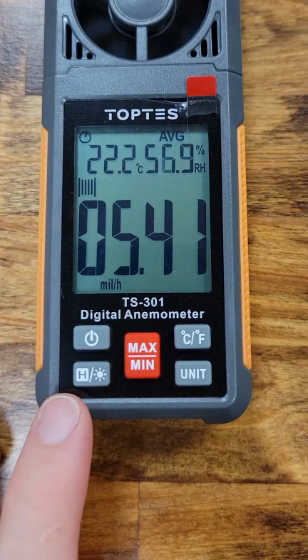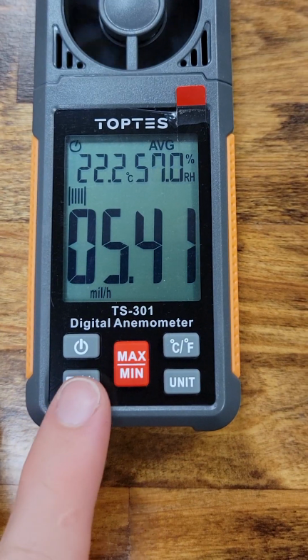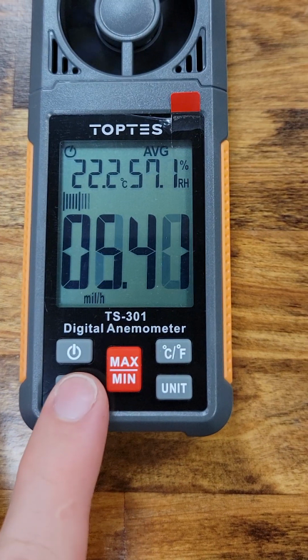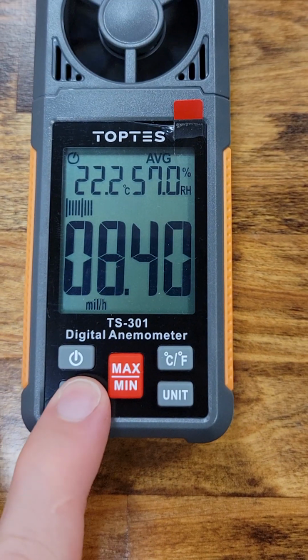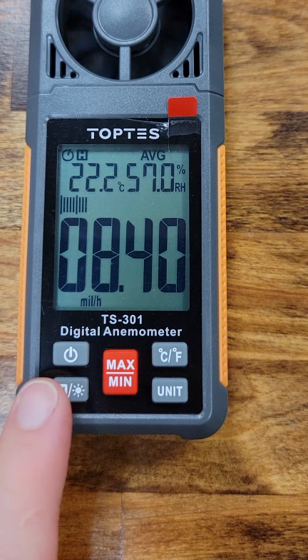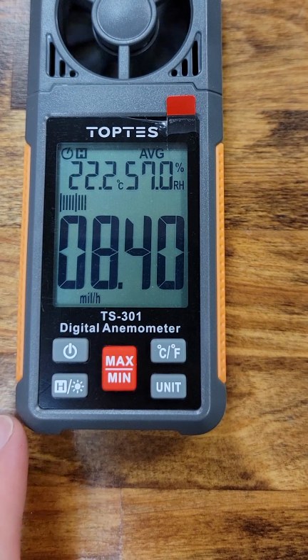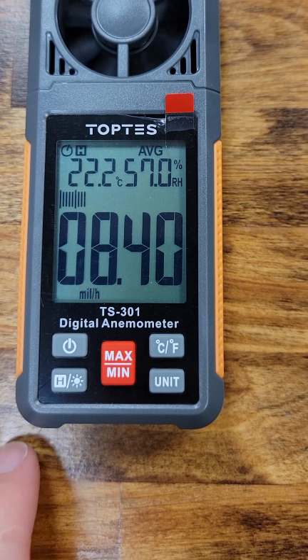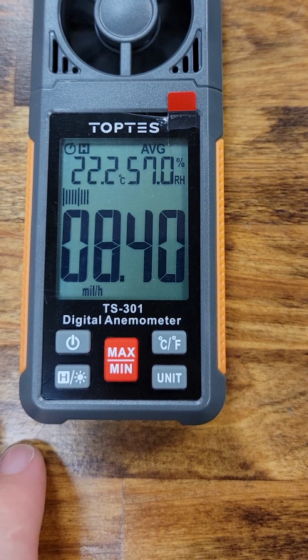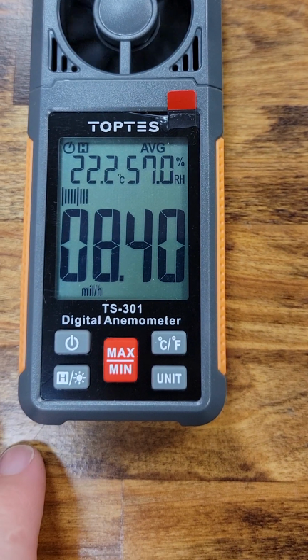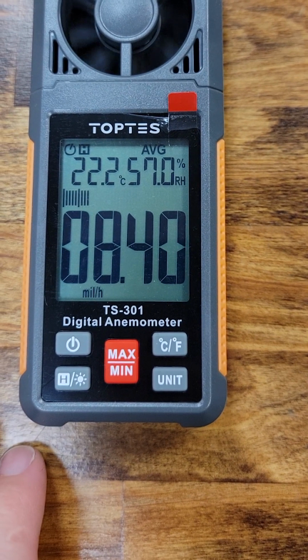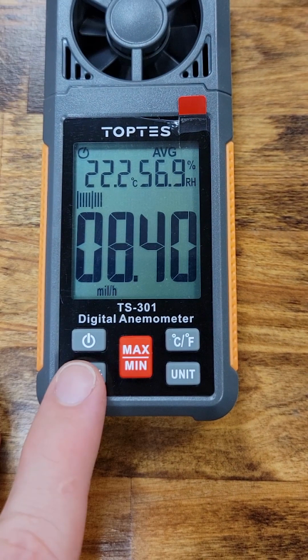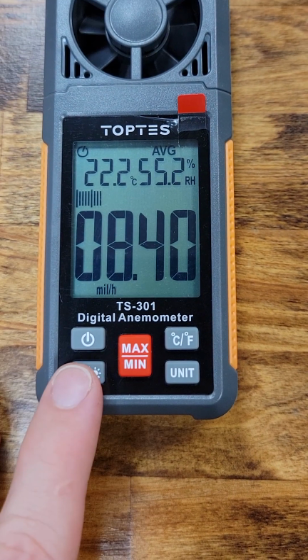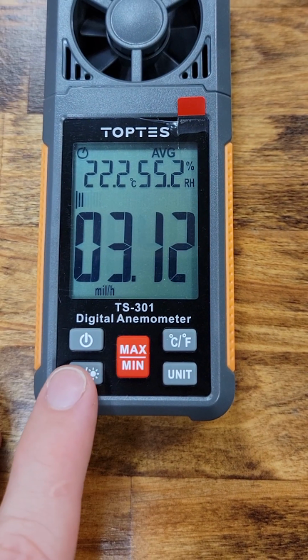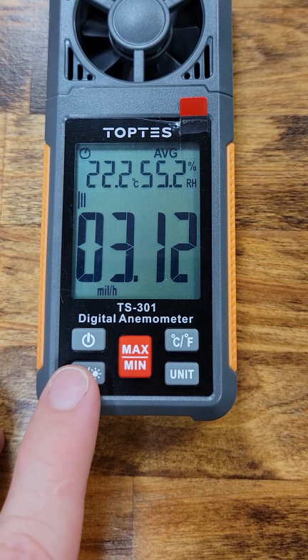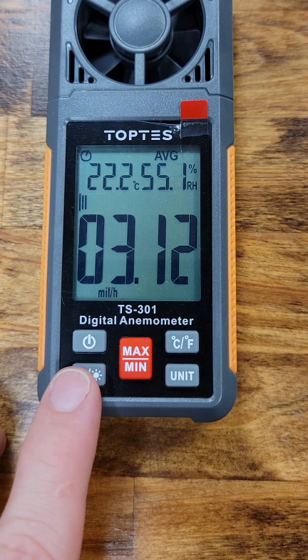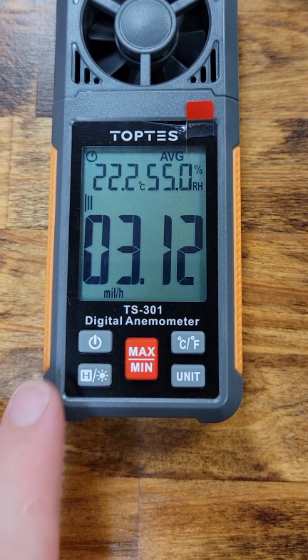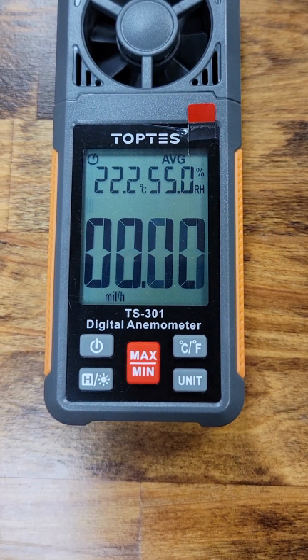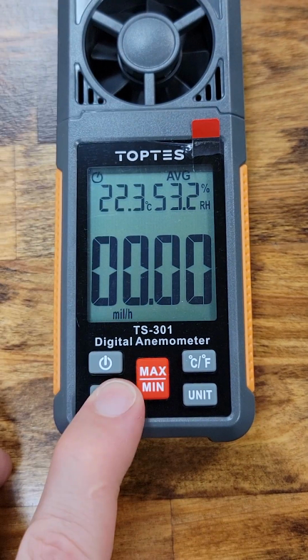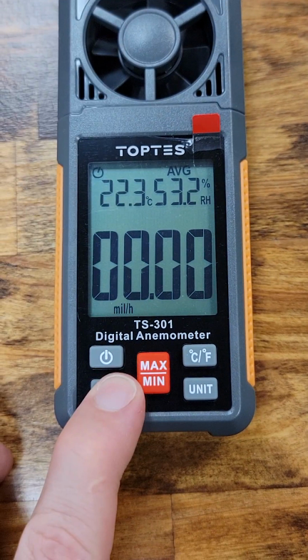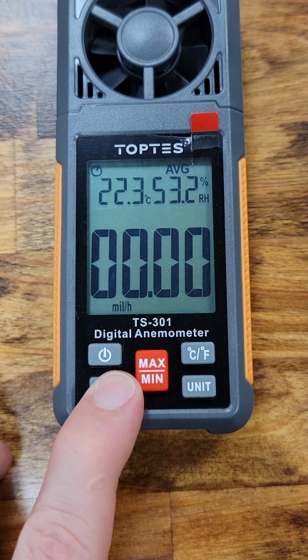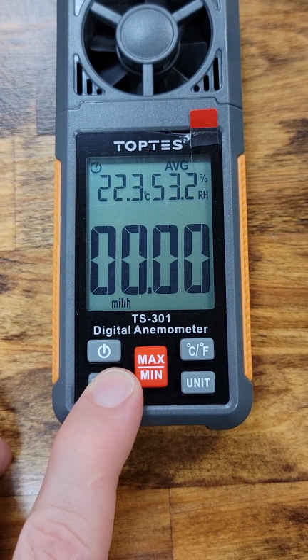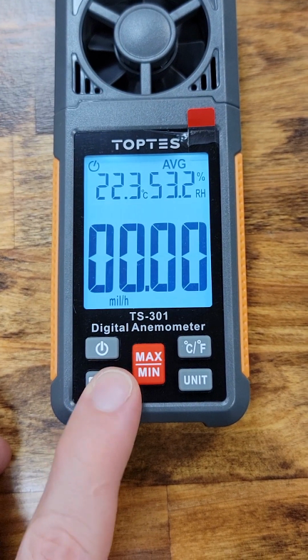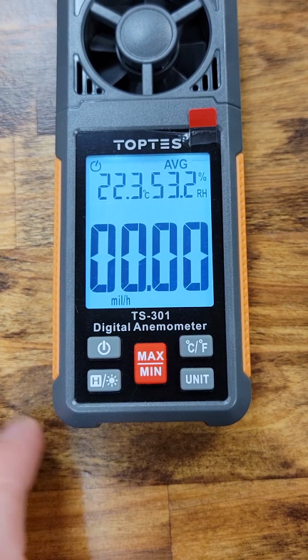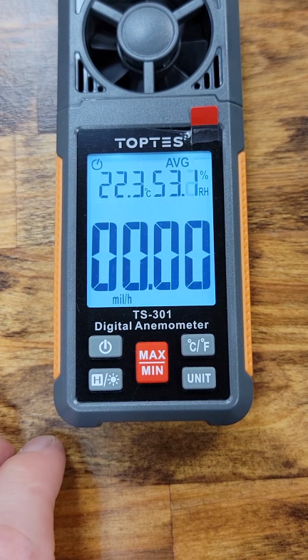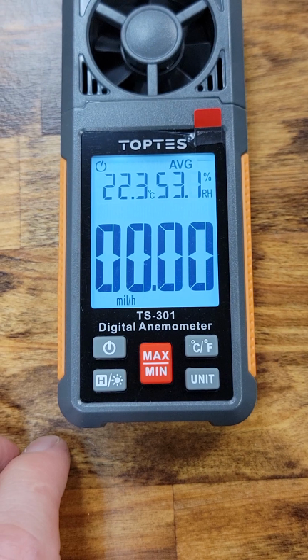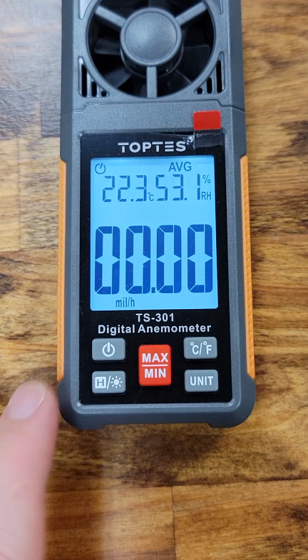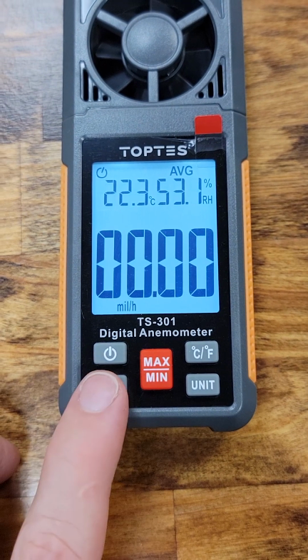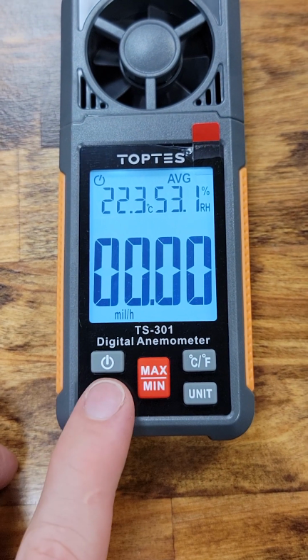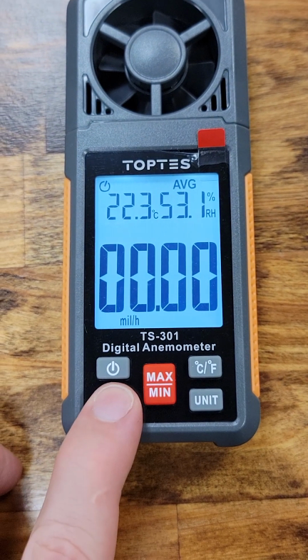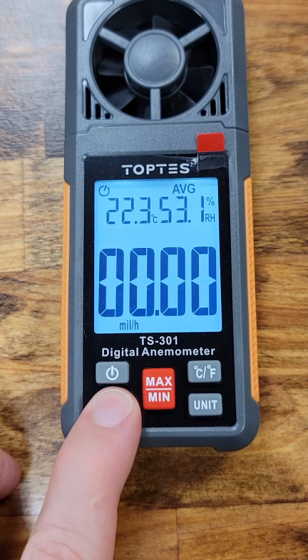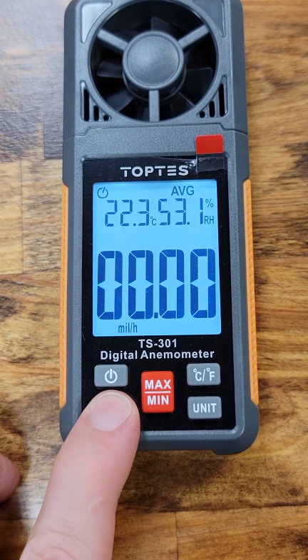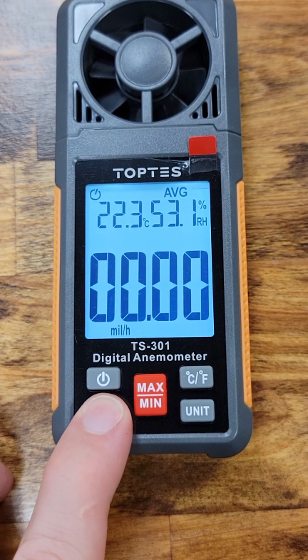Press the hold button to freeze all the data on screen. Press it again to reset. That same button also turns on and off the backlight when it's held down.